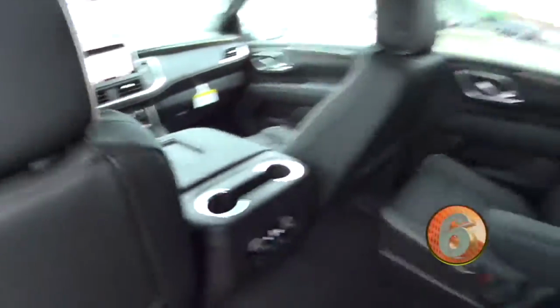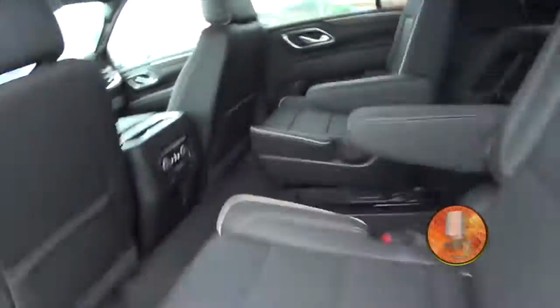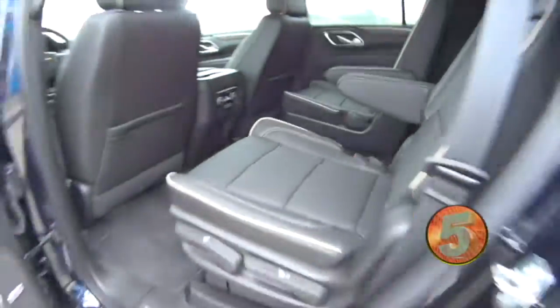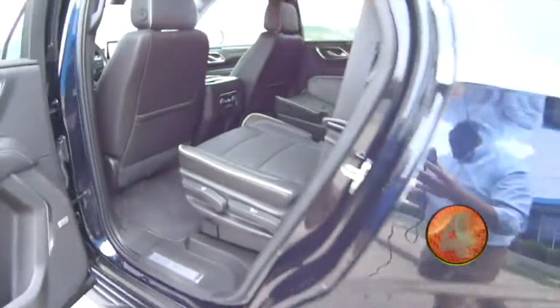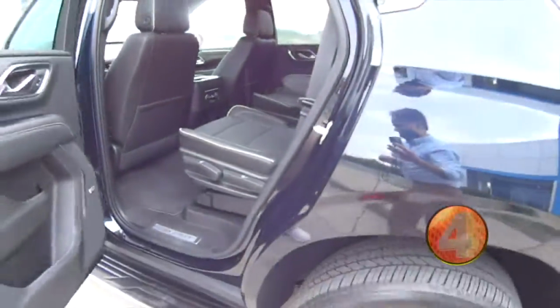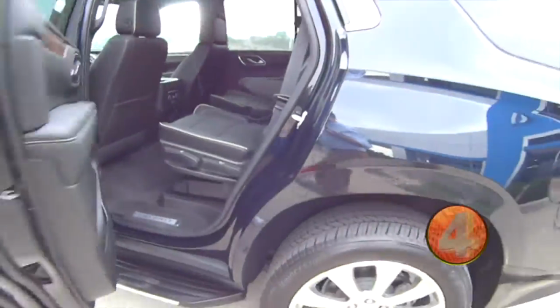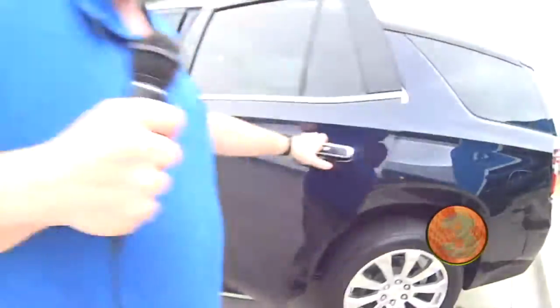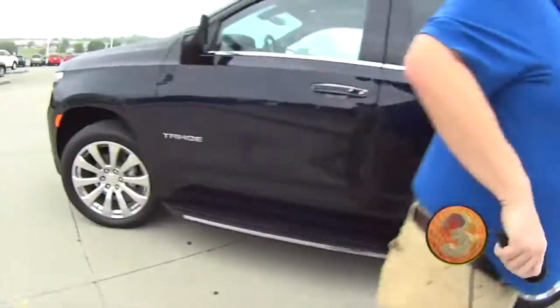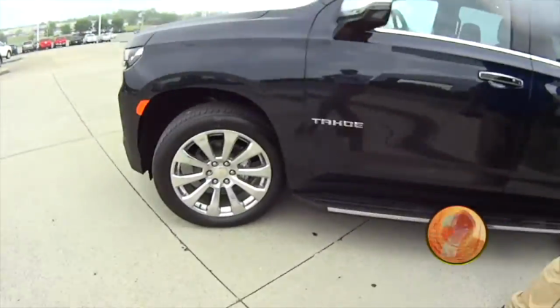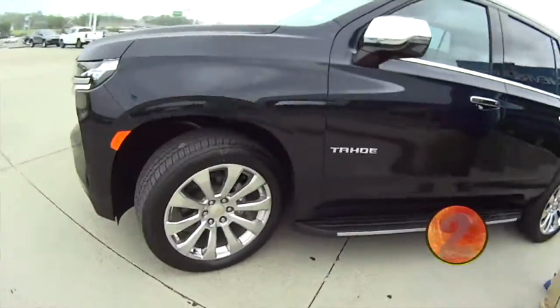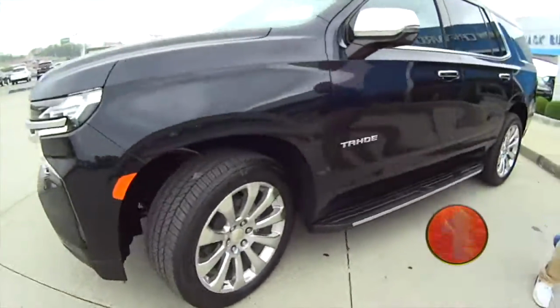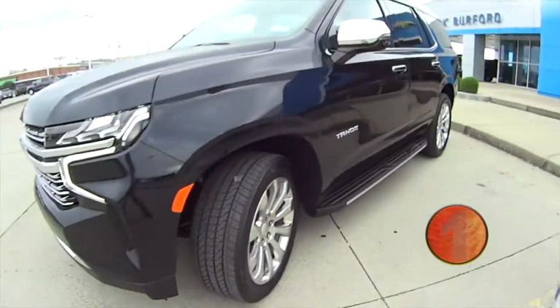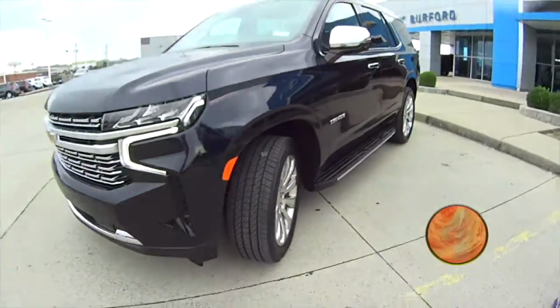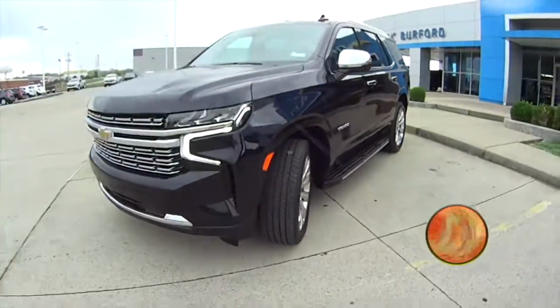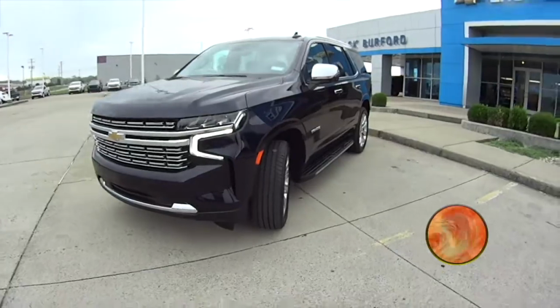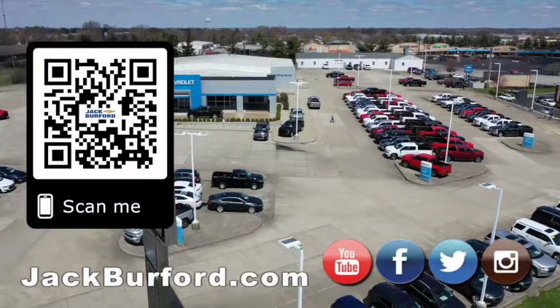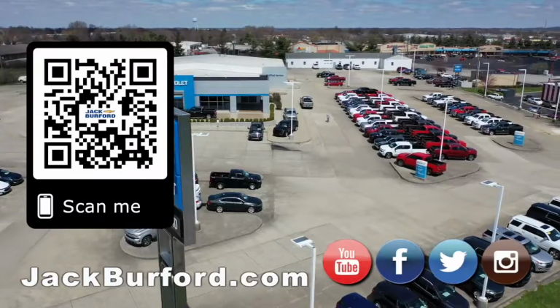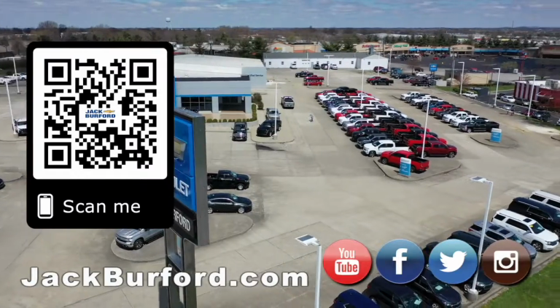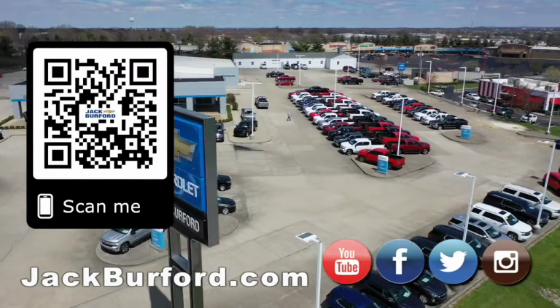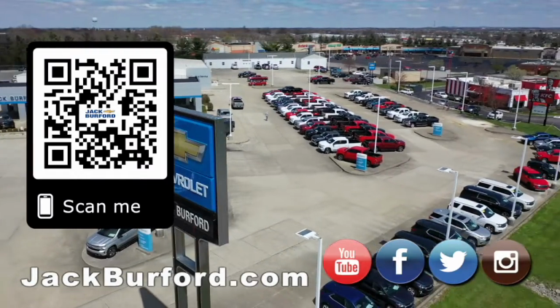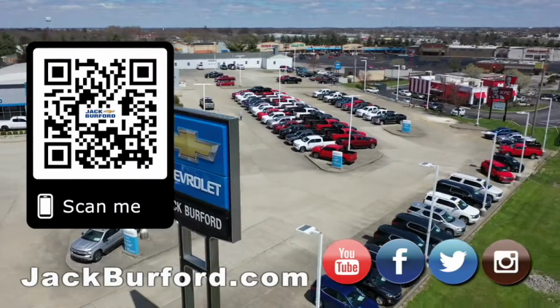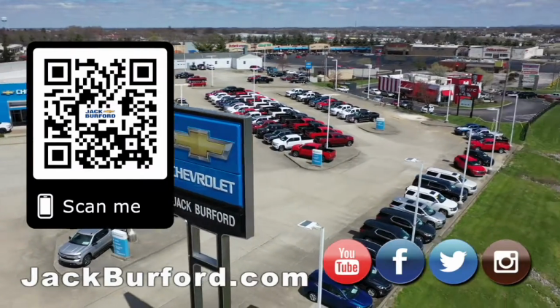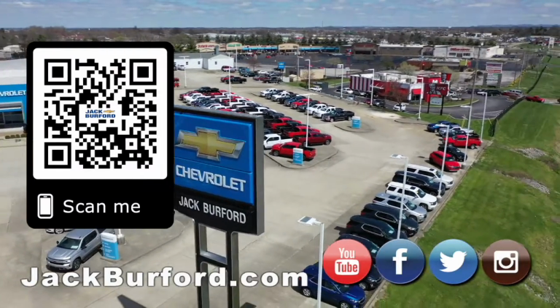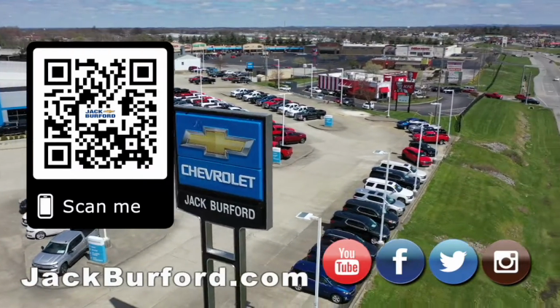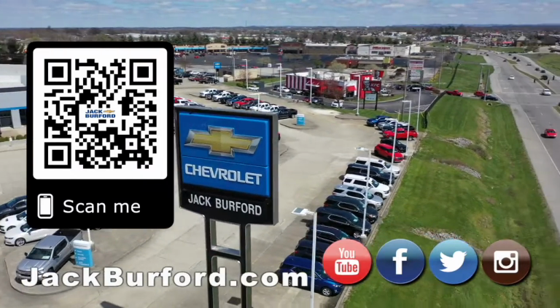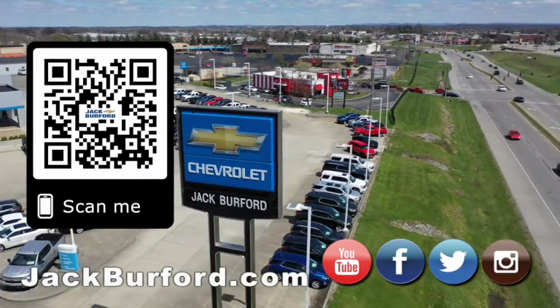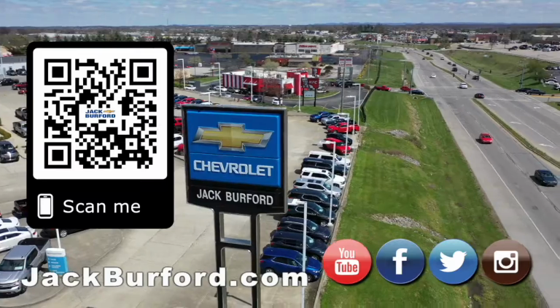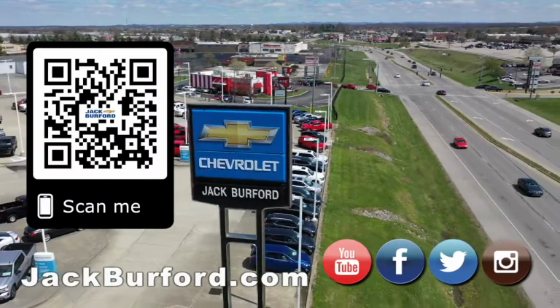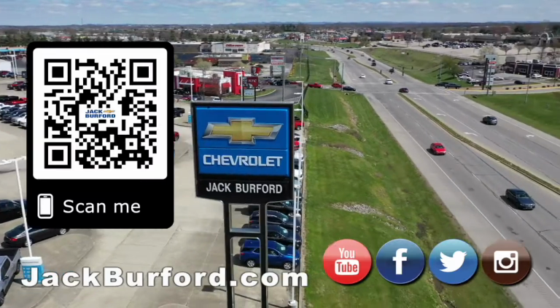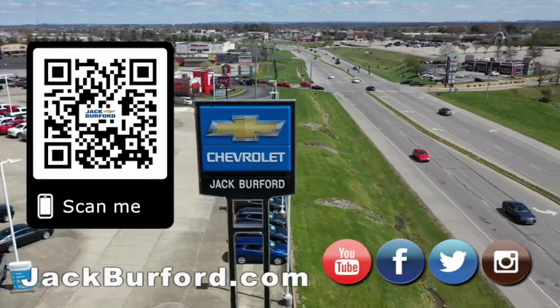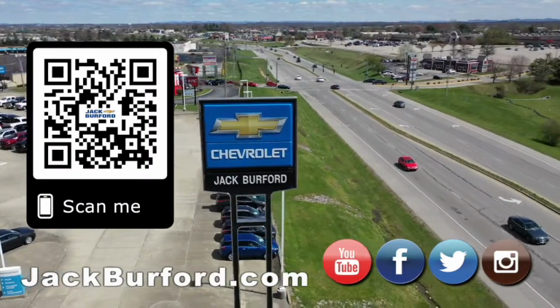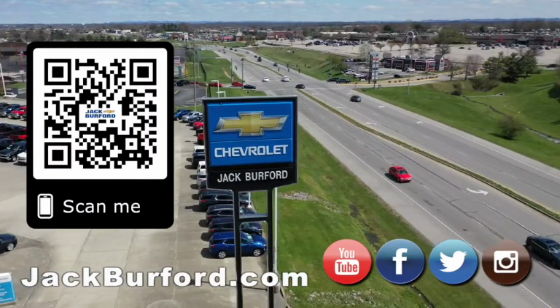Check it out at jackburford.com. We'll see you all next time. The hurricane's coming — why would you buy a vehicle anywhere else? Make sure to visit us at jackburford.com and subscribe to our YouTube channel.